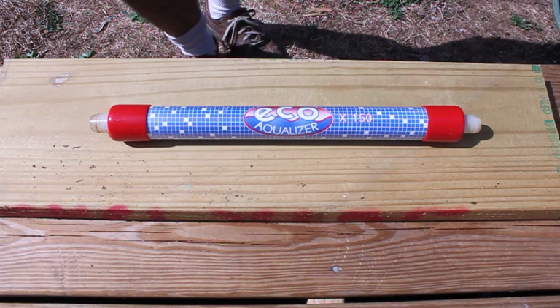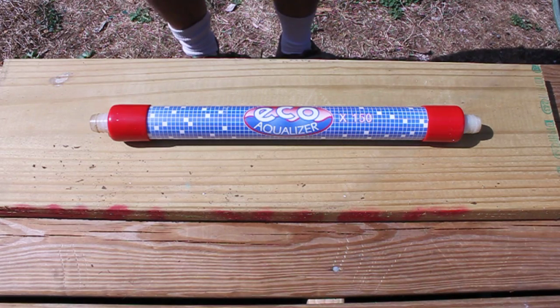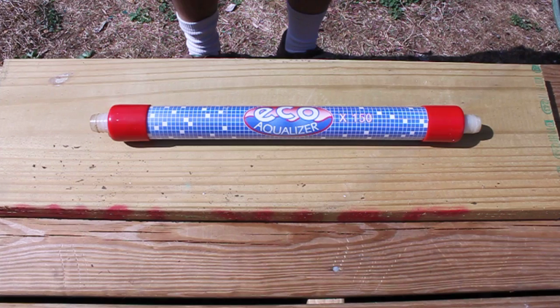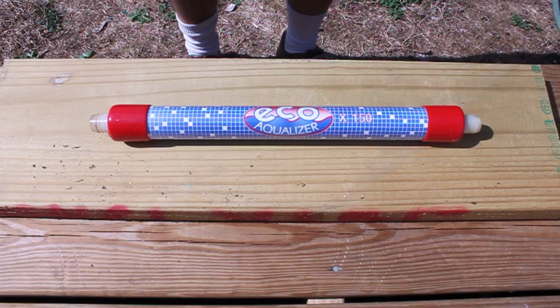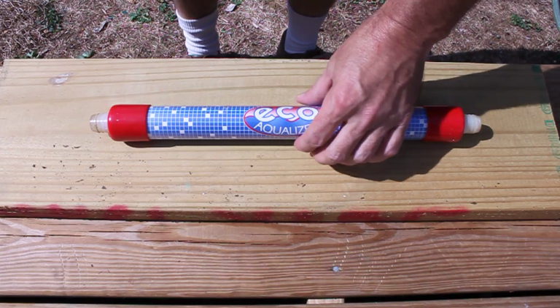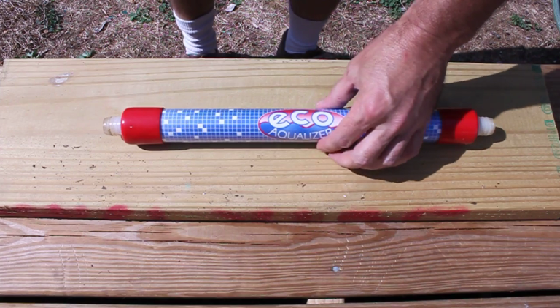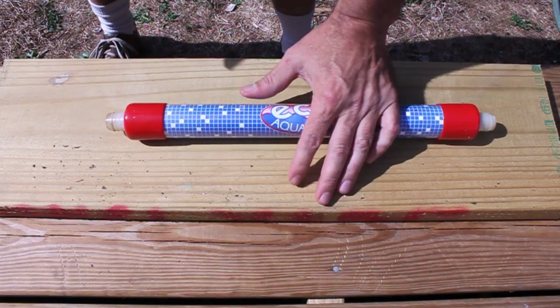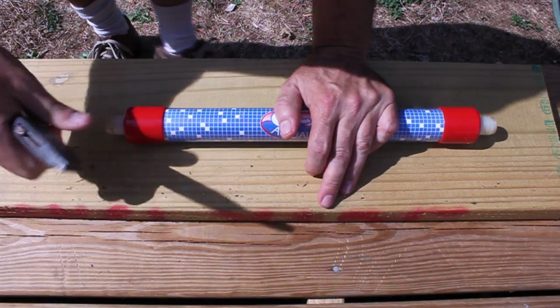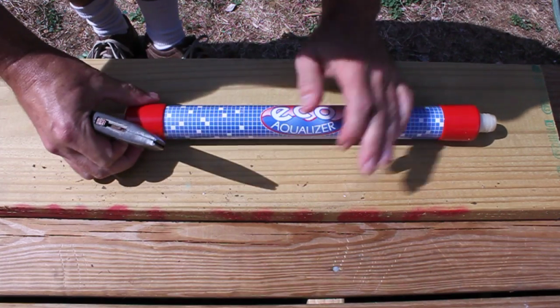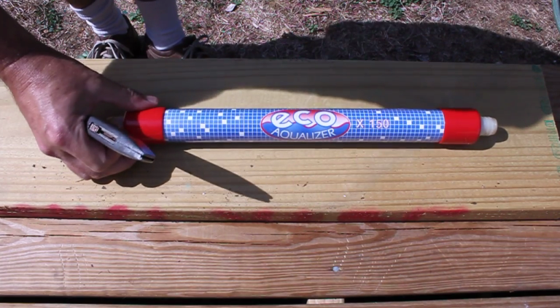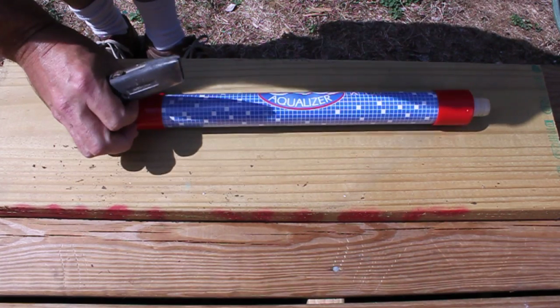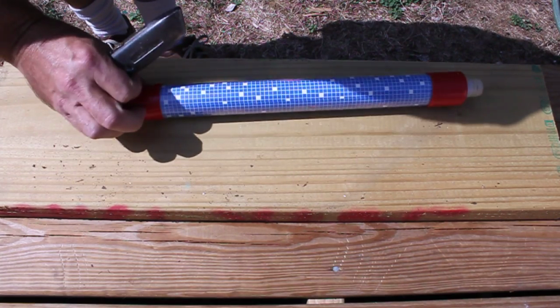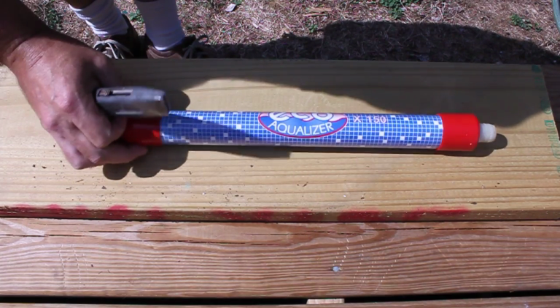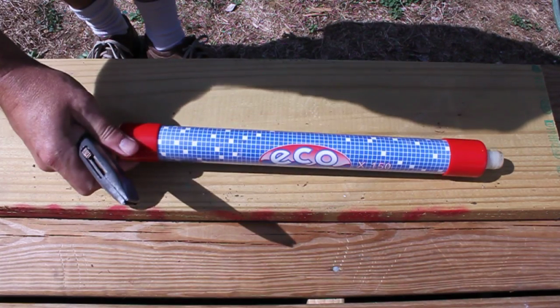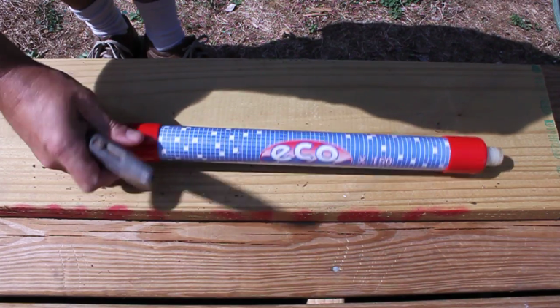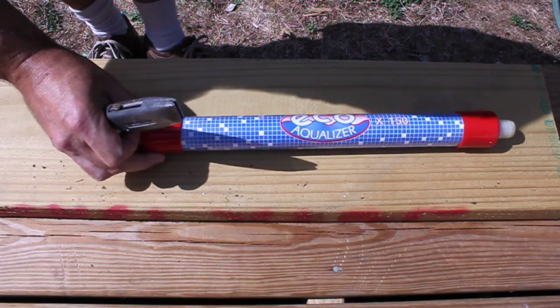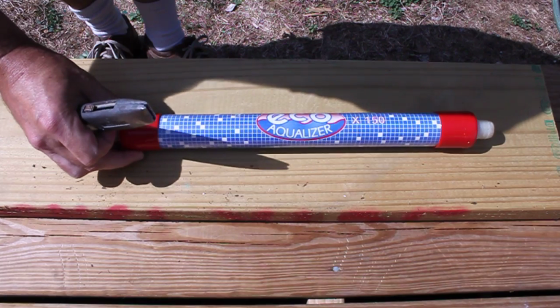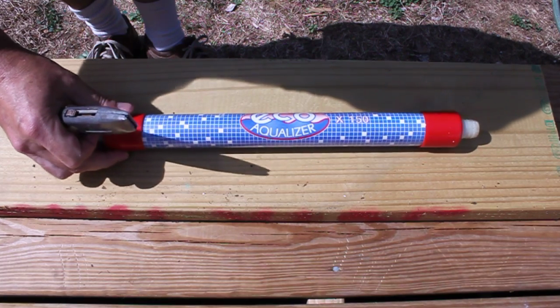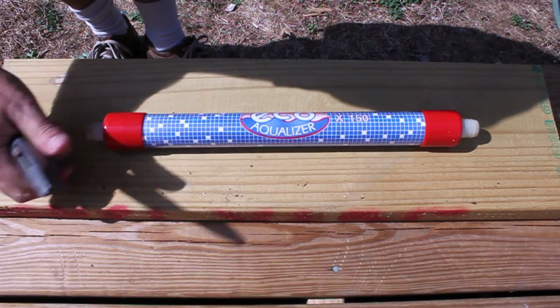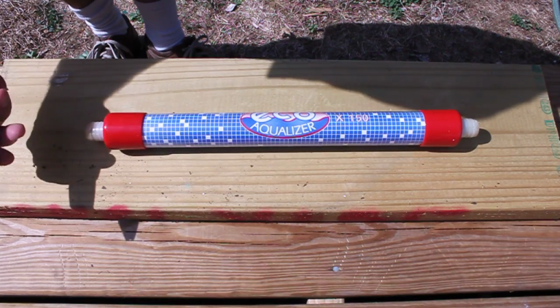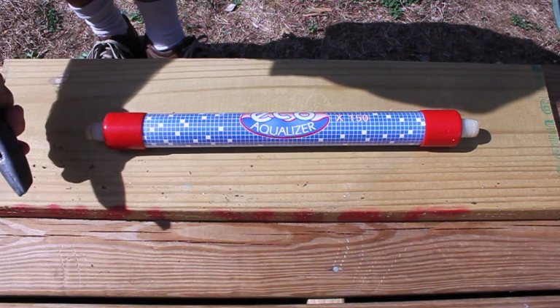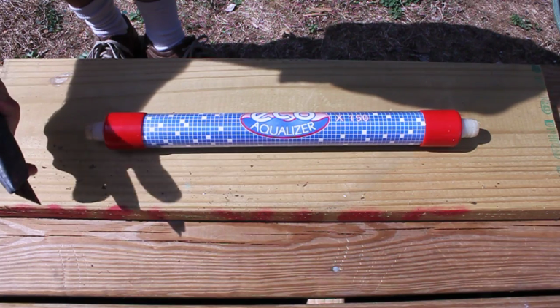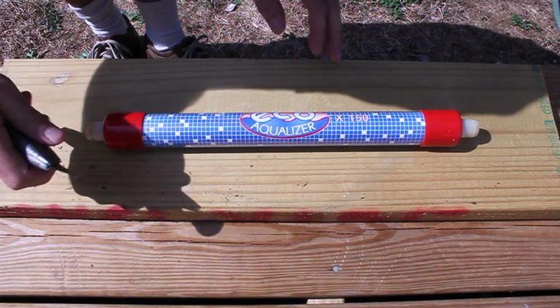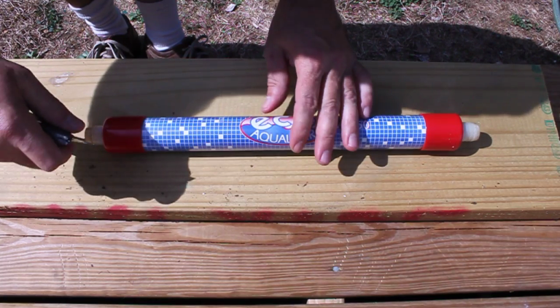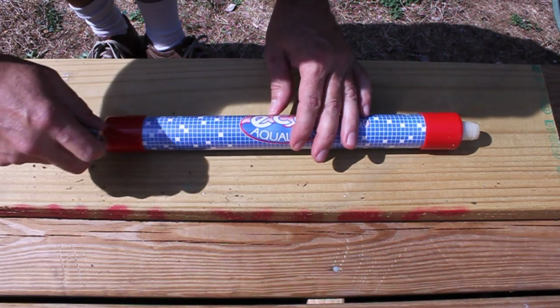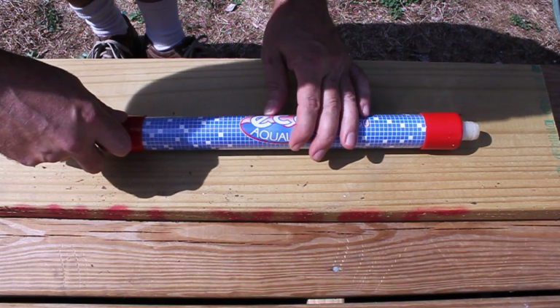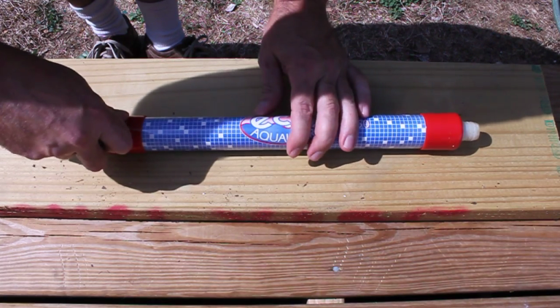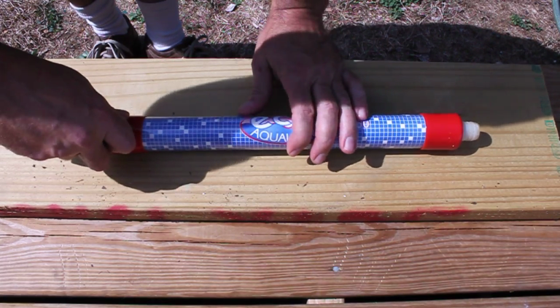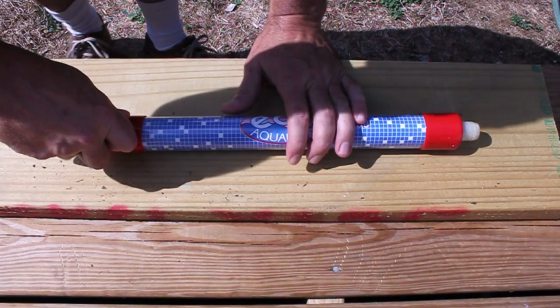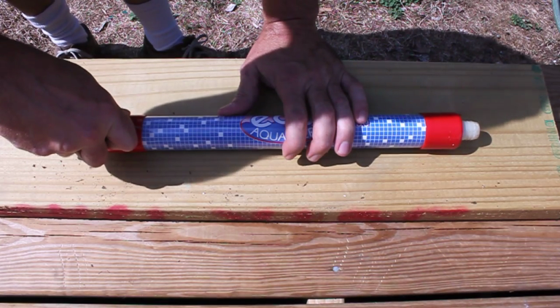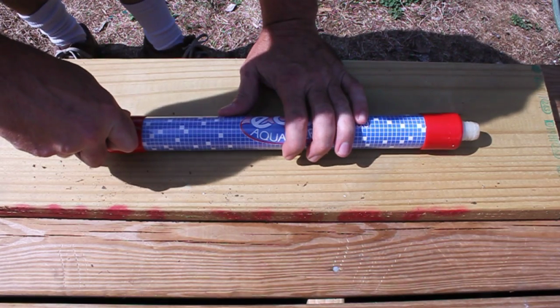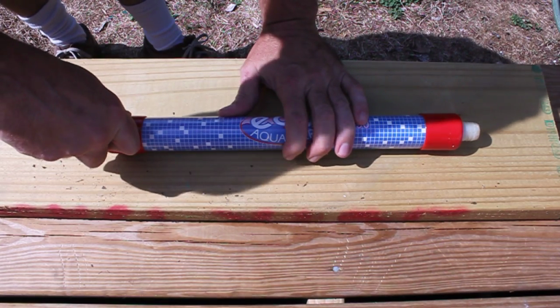Here's my old eco aqualizer. I got this thing way back from my freshwater tank. I've had it for — it's got to be at least 15 years, whenever they first came out.